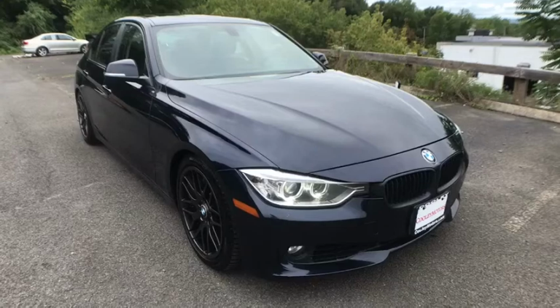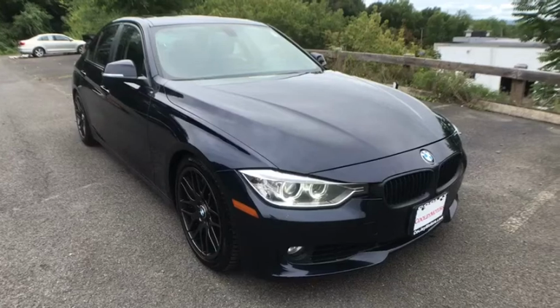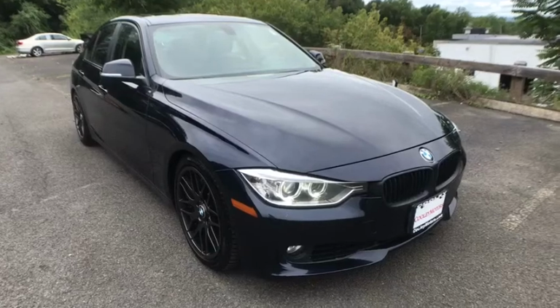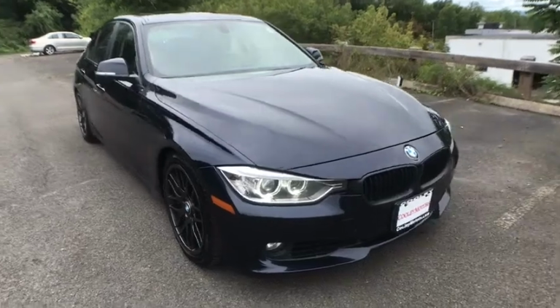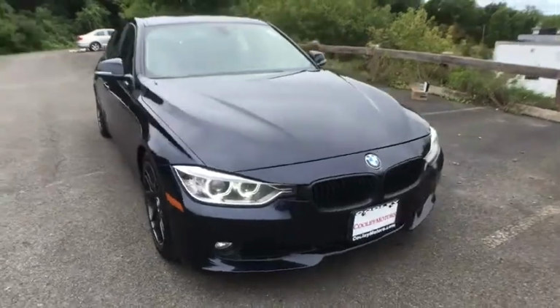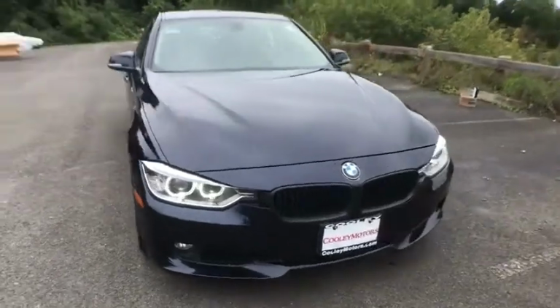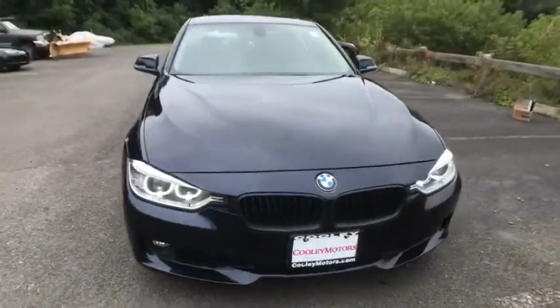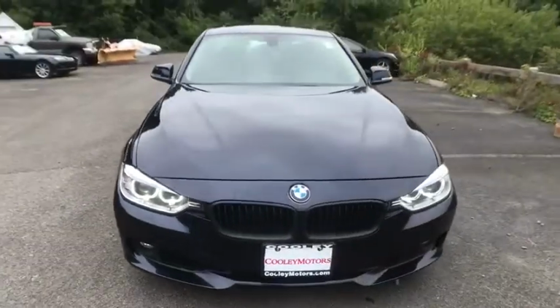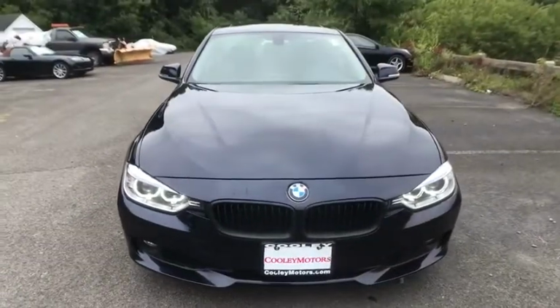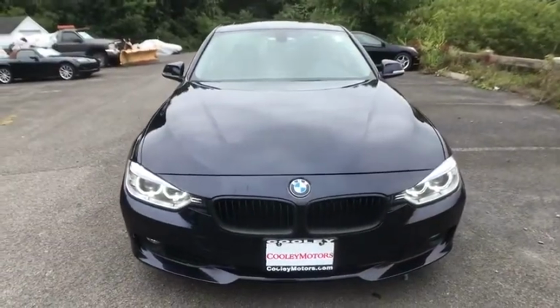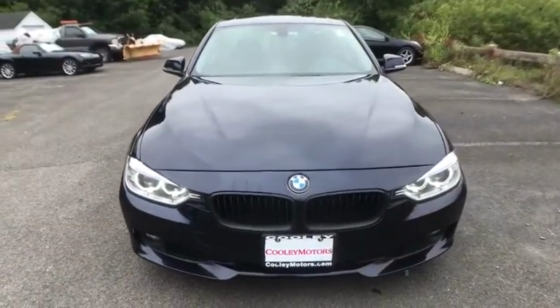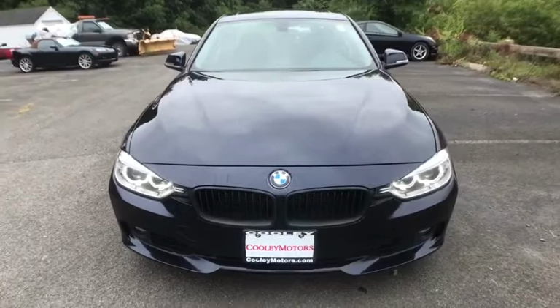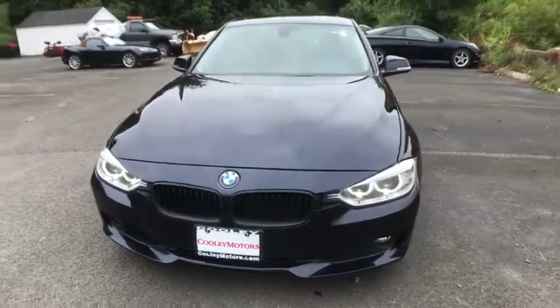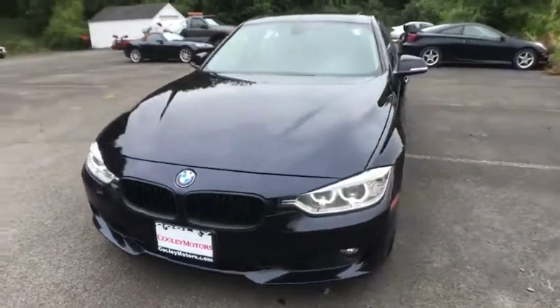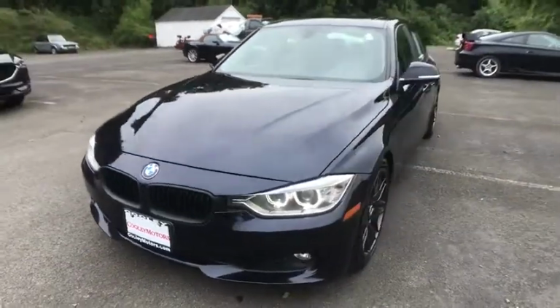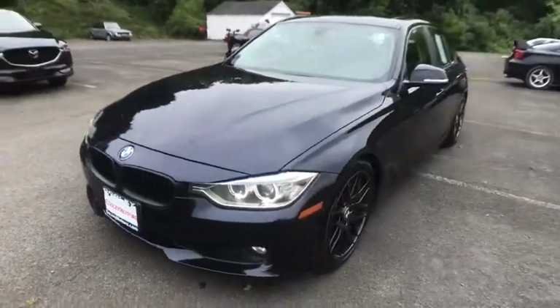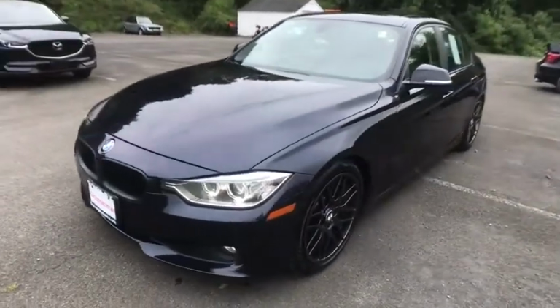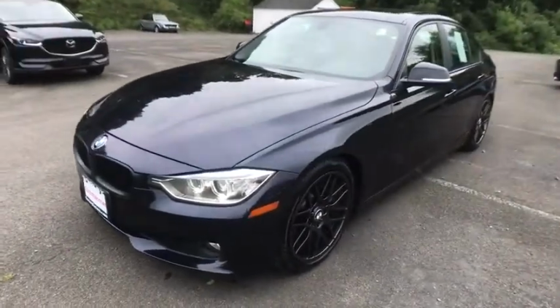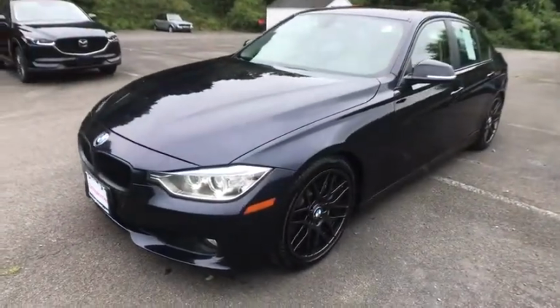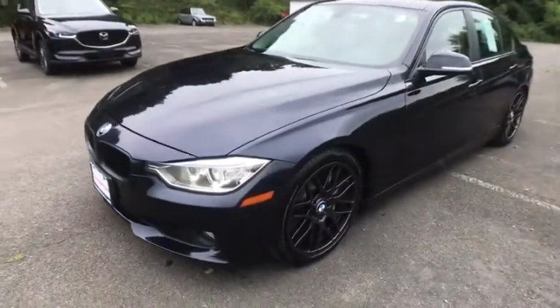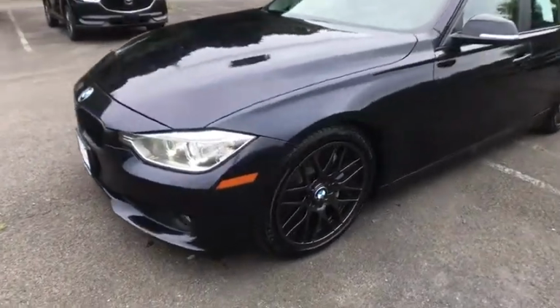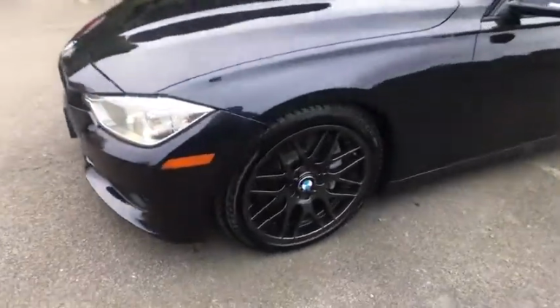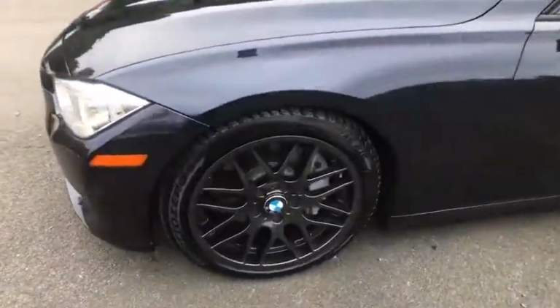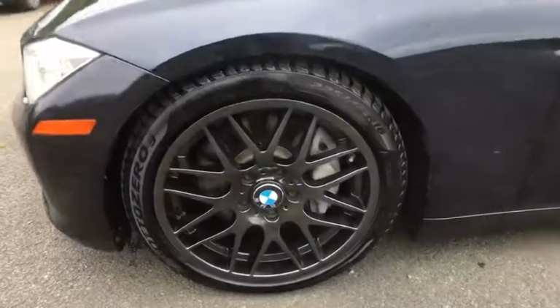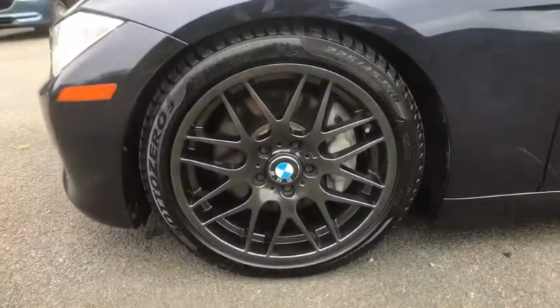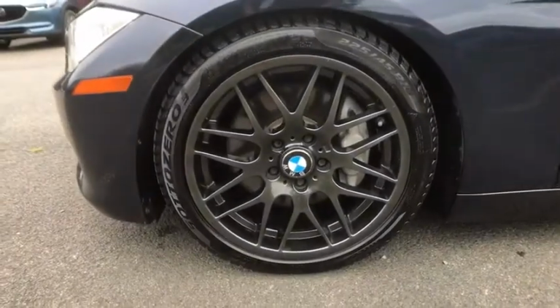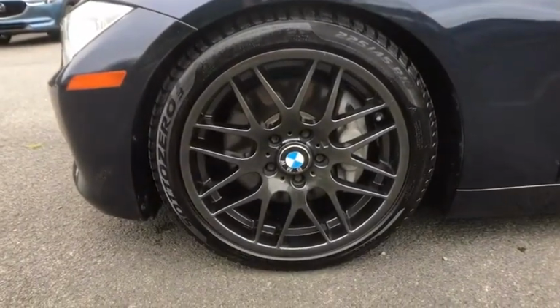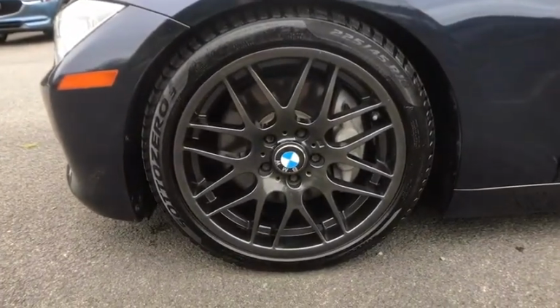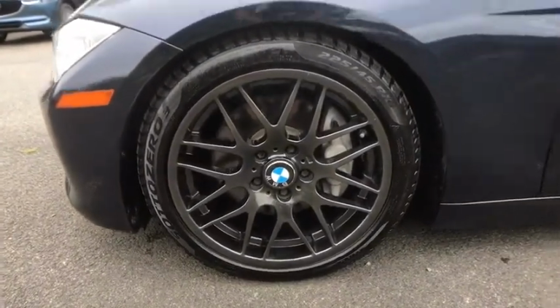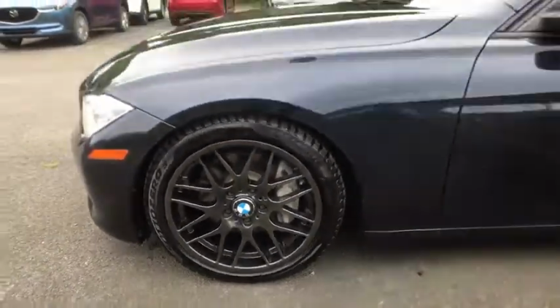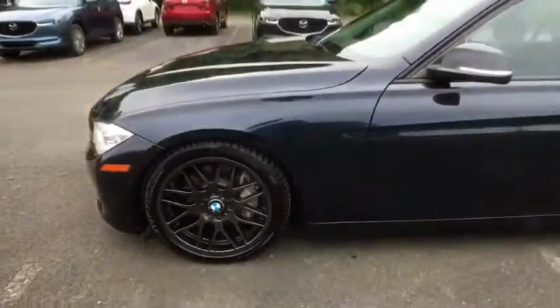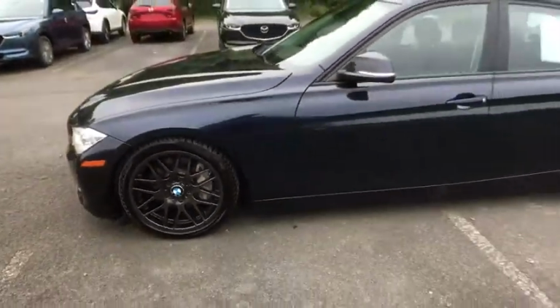Looking for the right vehicle? Check out the 2013 BMW 3 Series. Proof that all good things come in threes, the BMW 3 Series has a well-deserved reputation for packing outstanding driving dynamics and excellent quality.